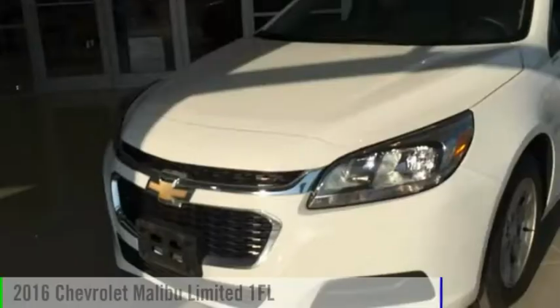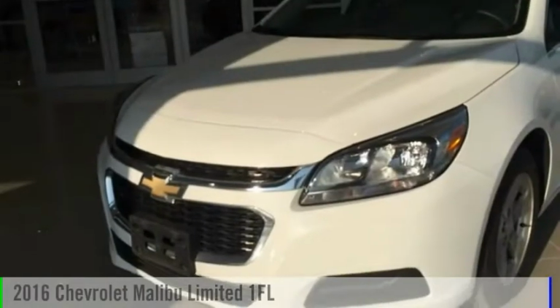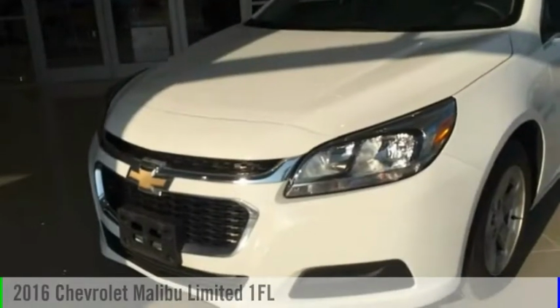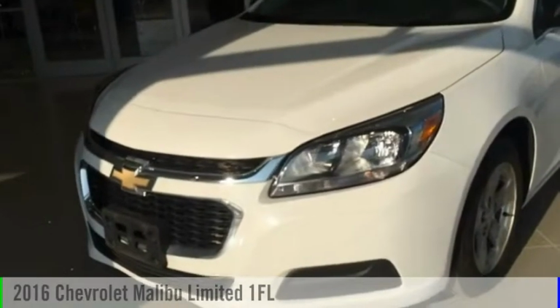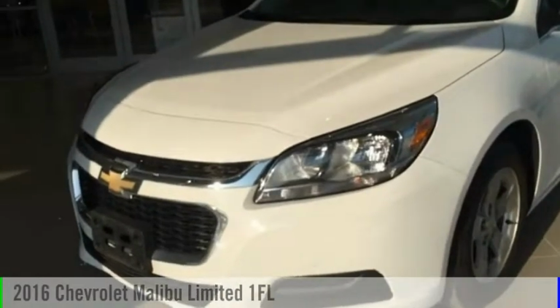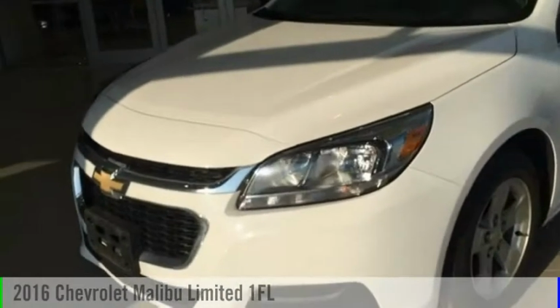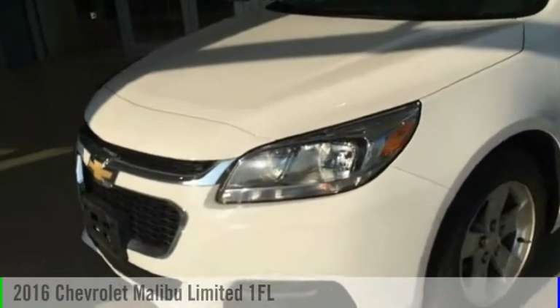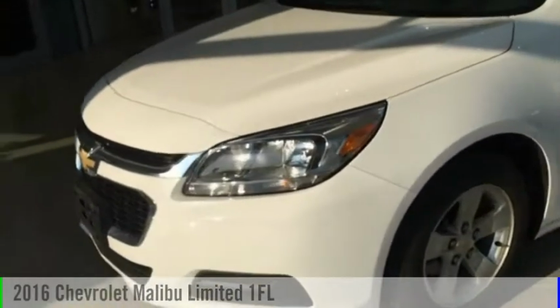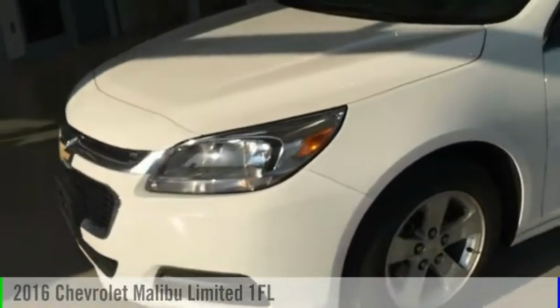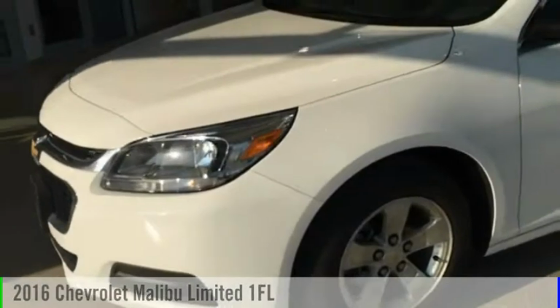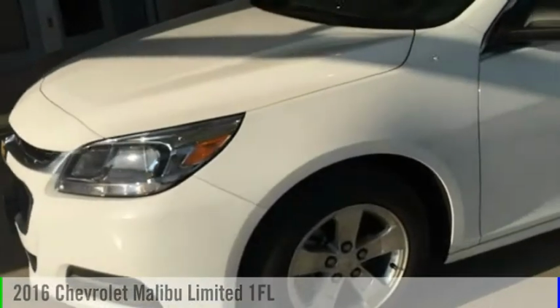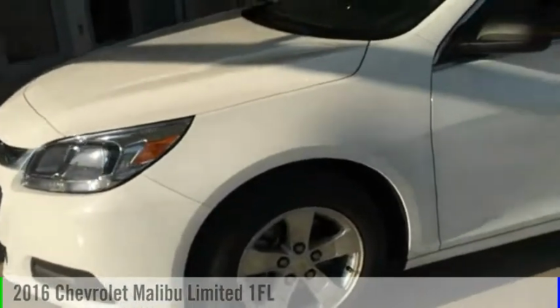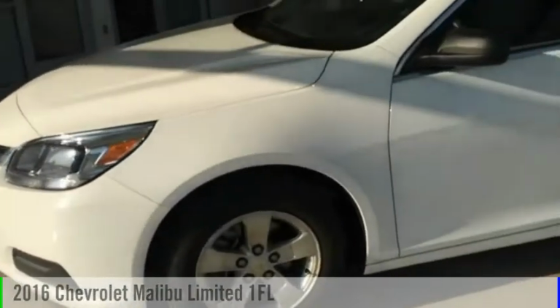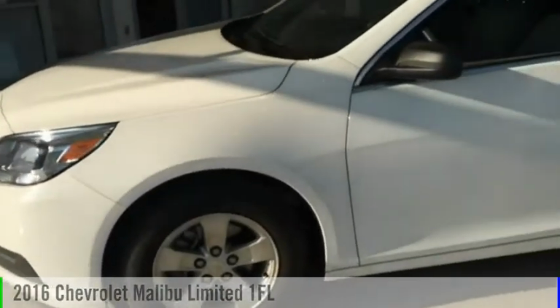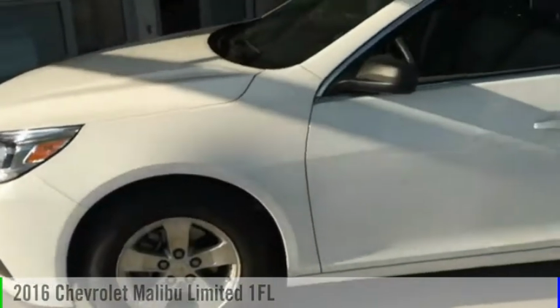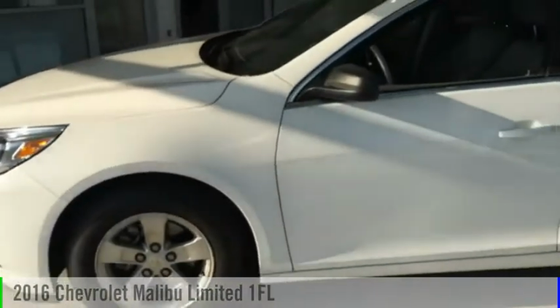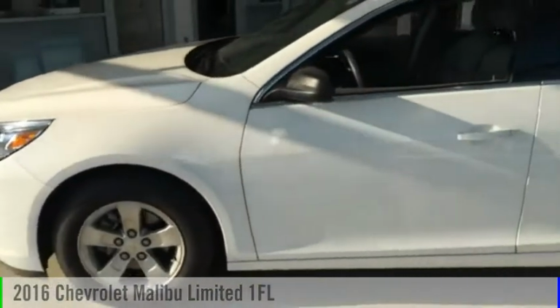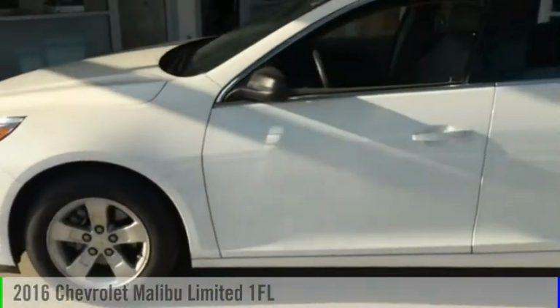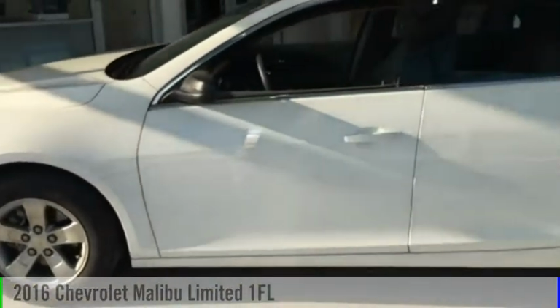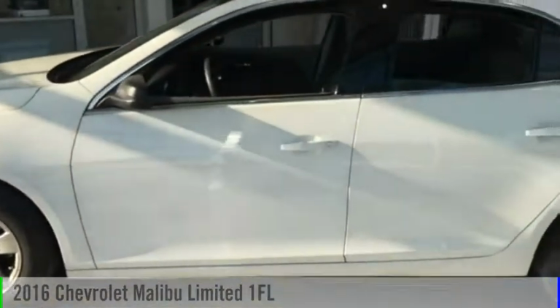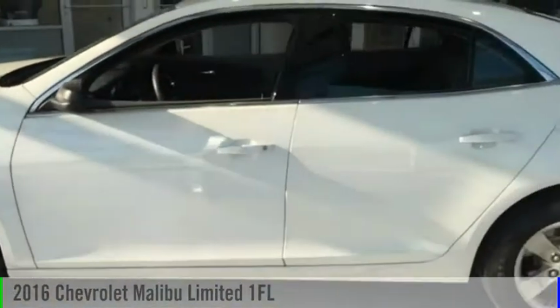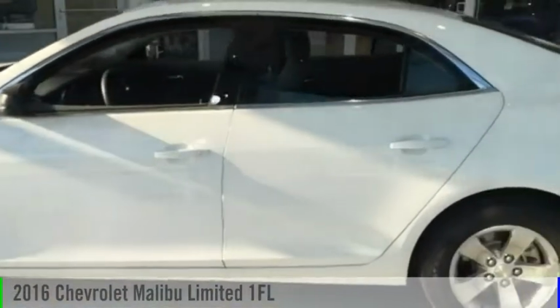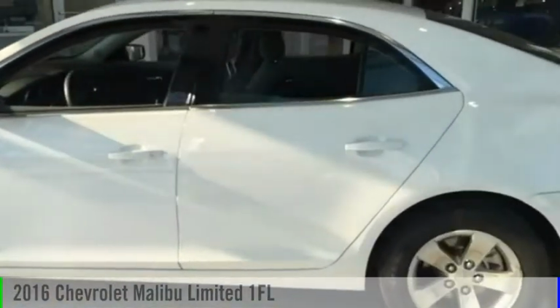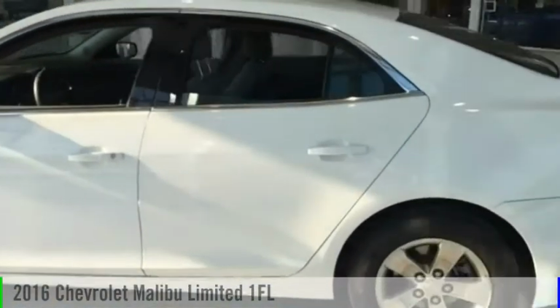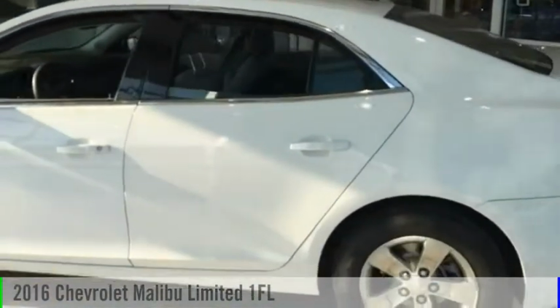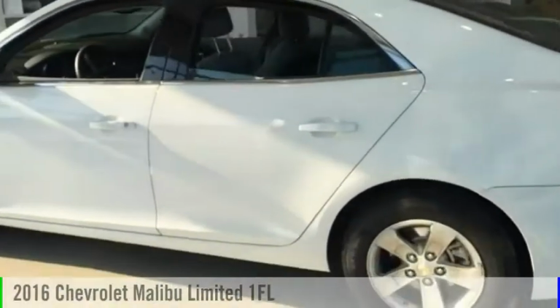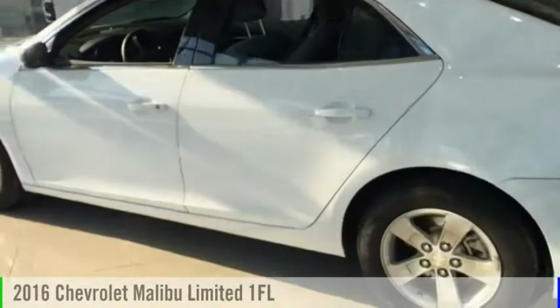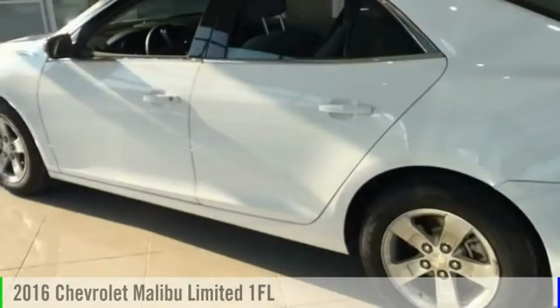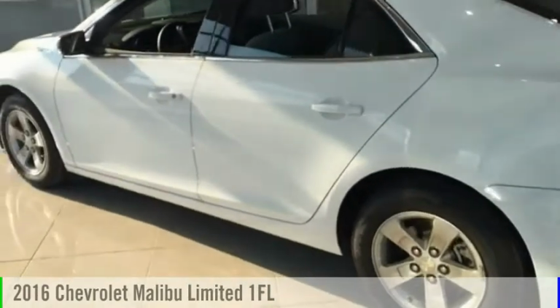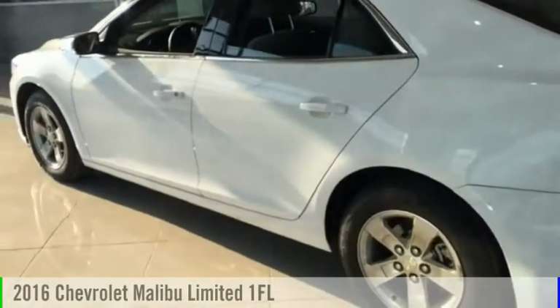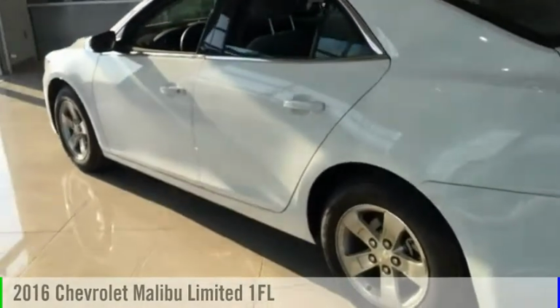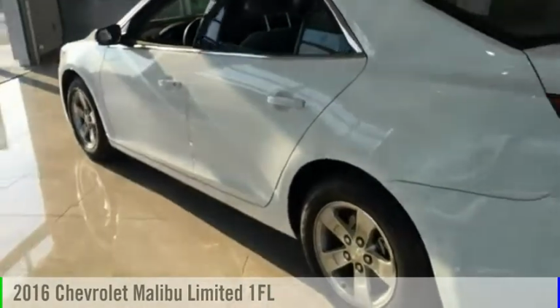You'll love this vehicle. It's a vehicle you'll want to take home. Call today and get in touch with the dealer directly and be the first person to open the vehicle's door today.